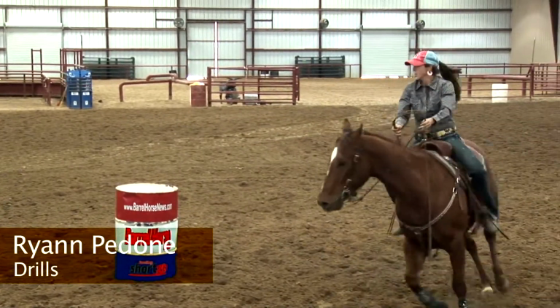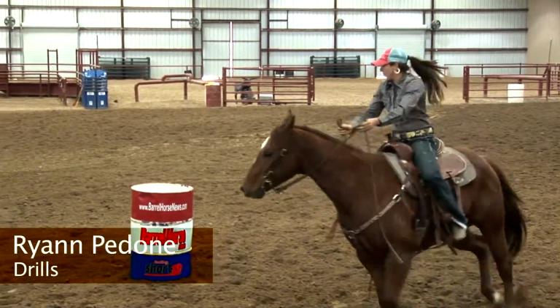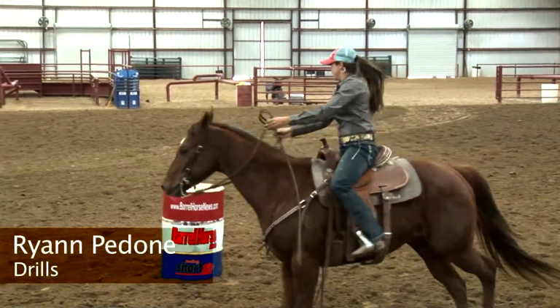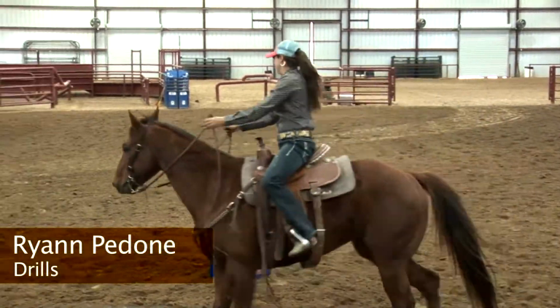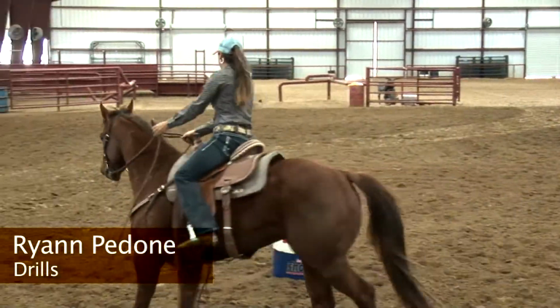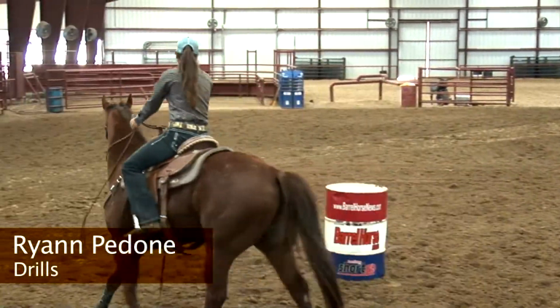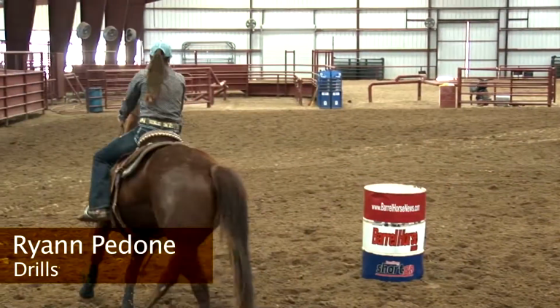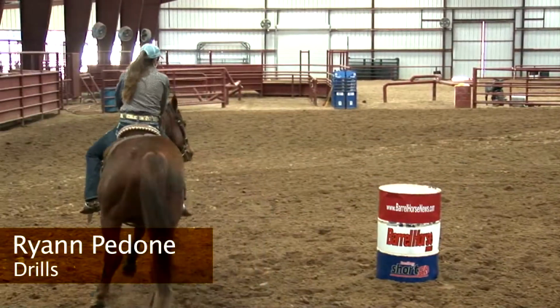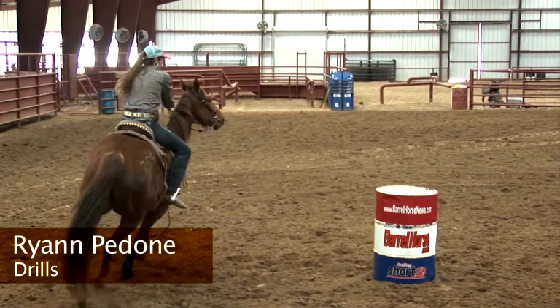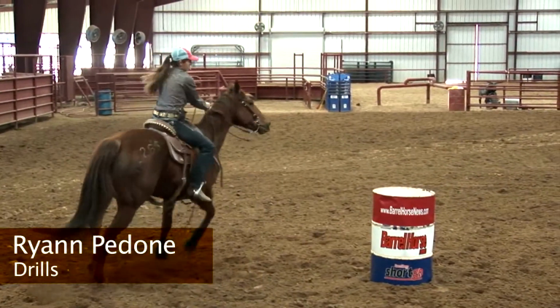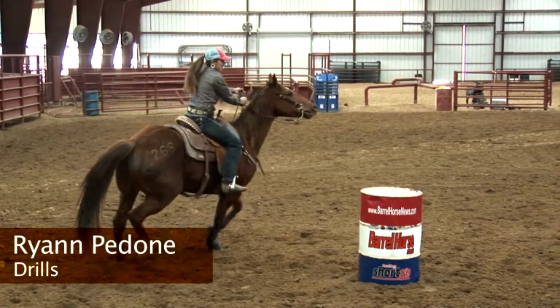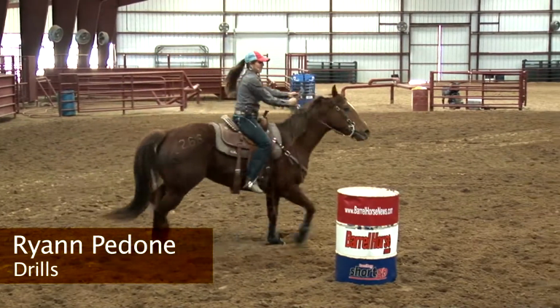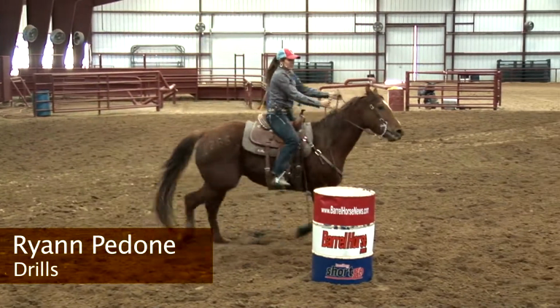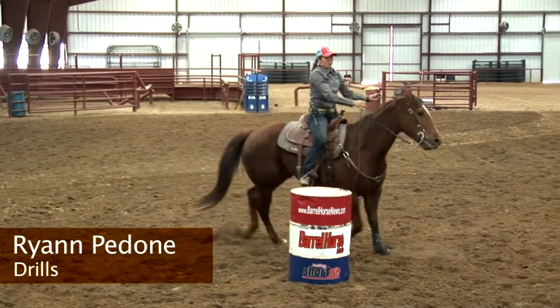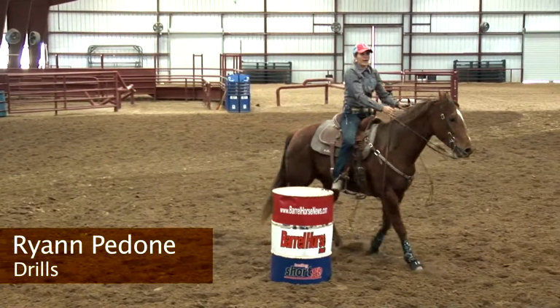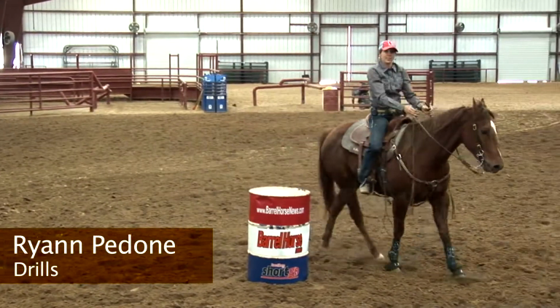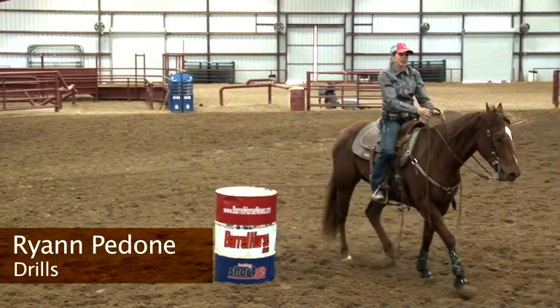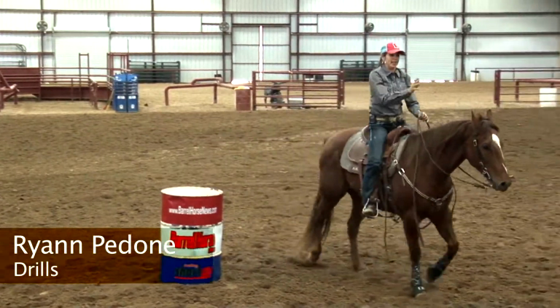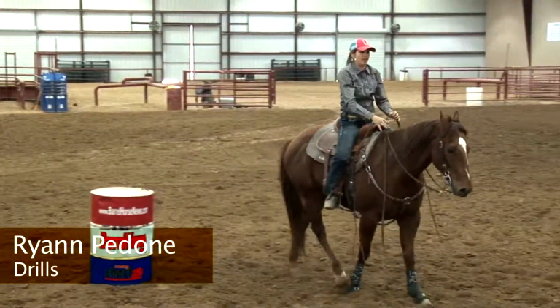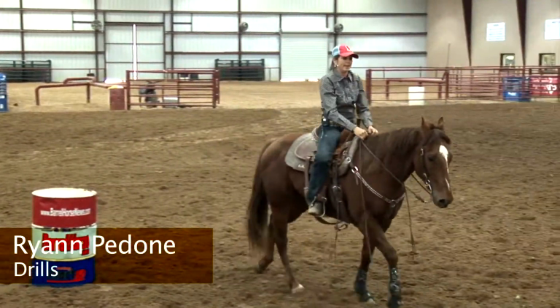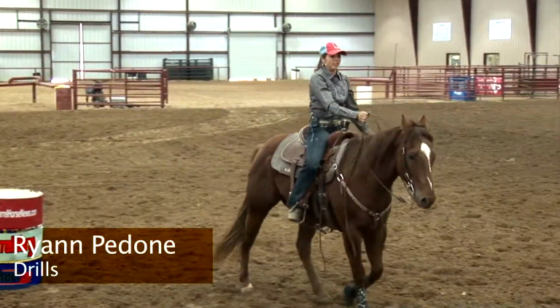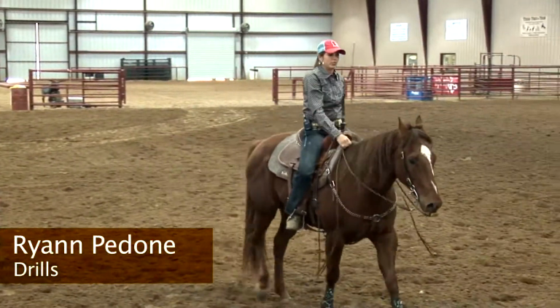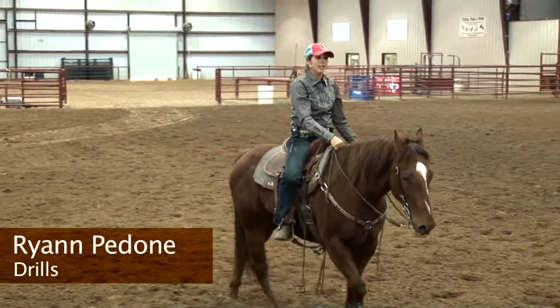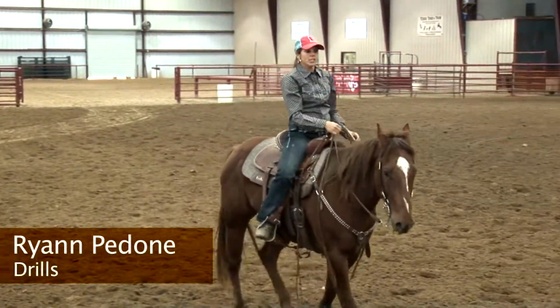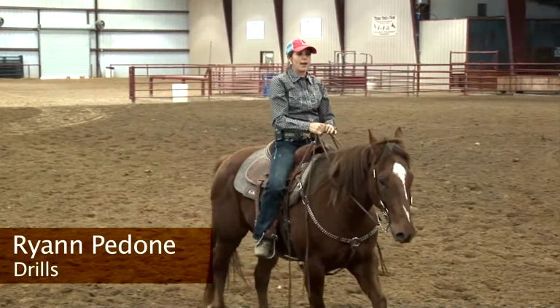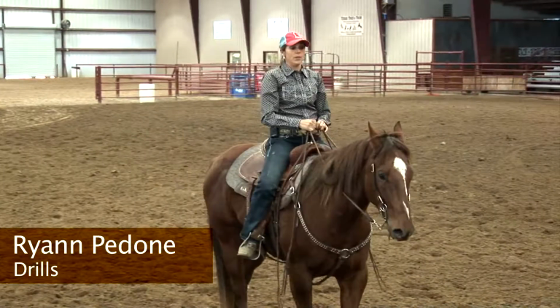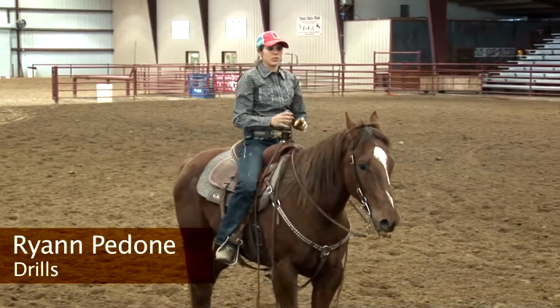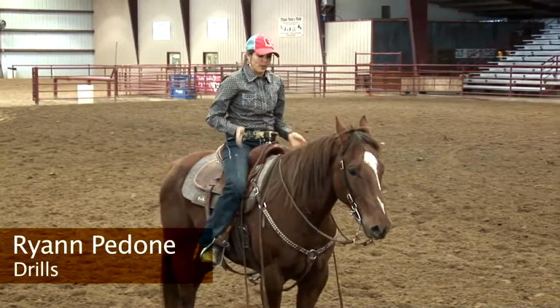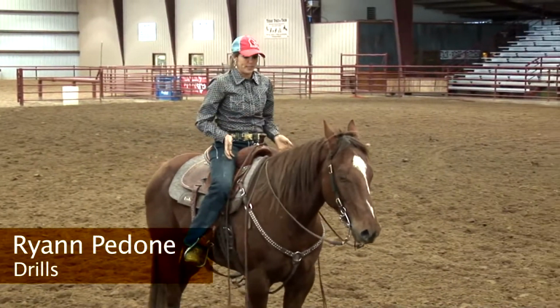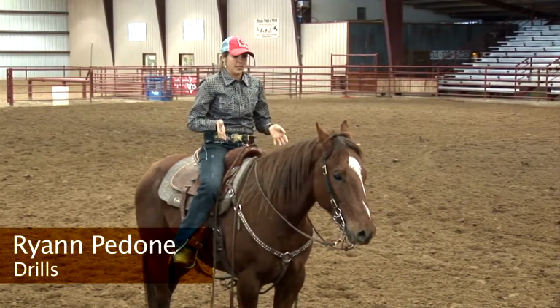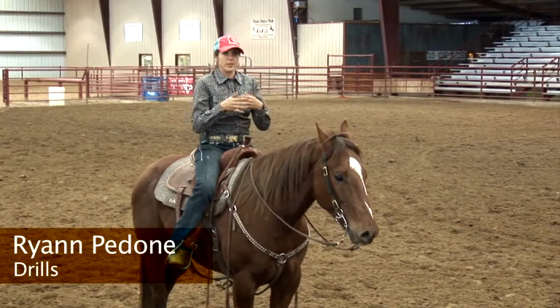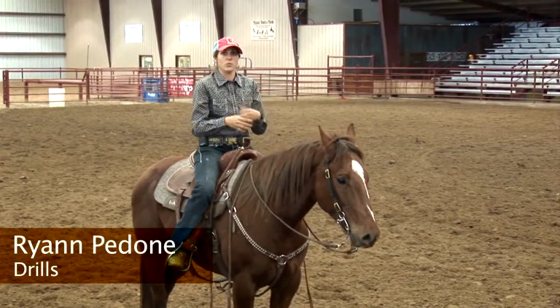I'll do this until they're totally calm, and you can just do all right hand circles and end on that. They usually chill out, and it works on your body position as well as the horse.